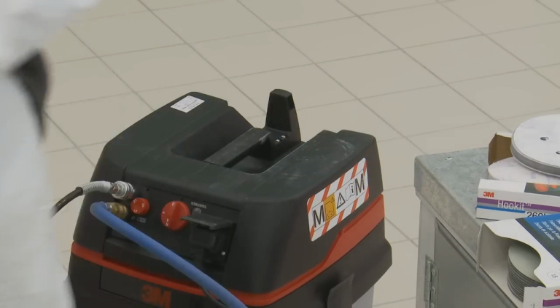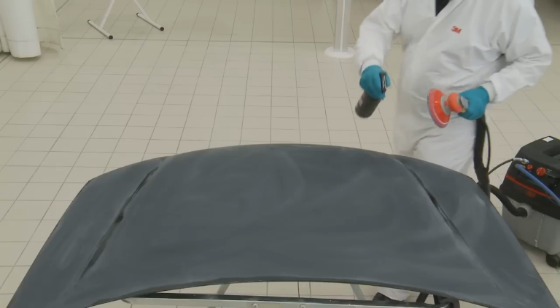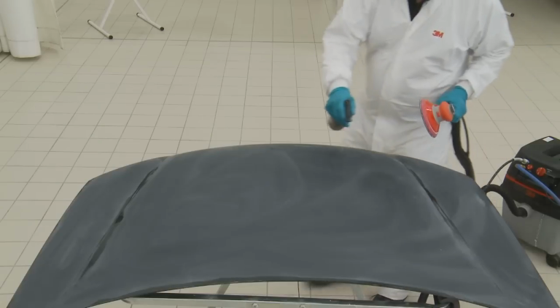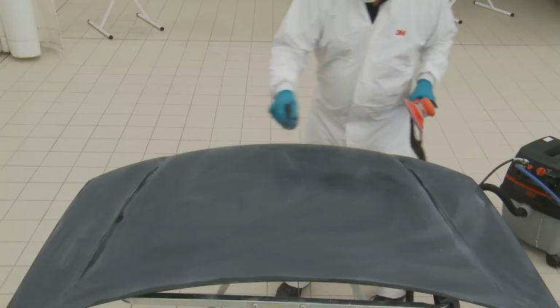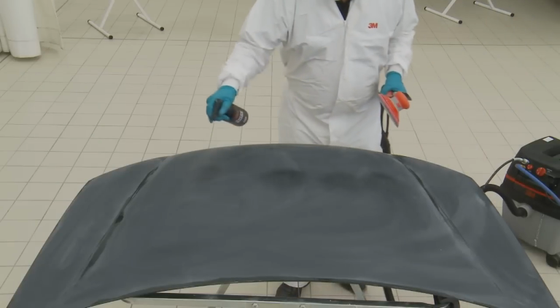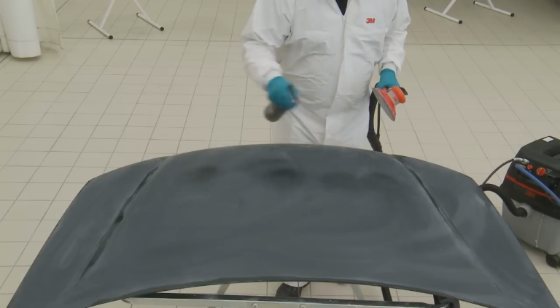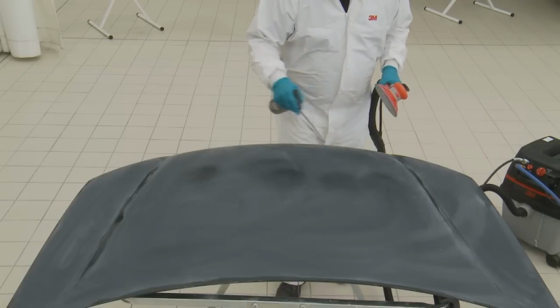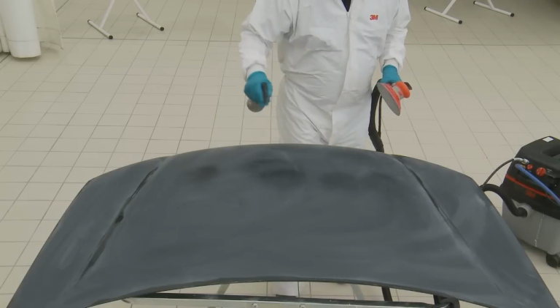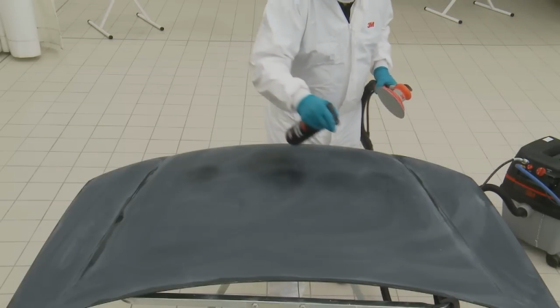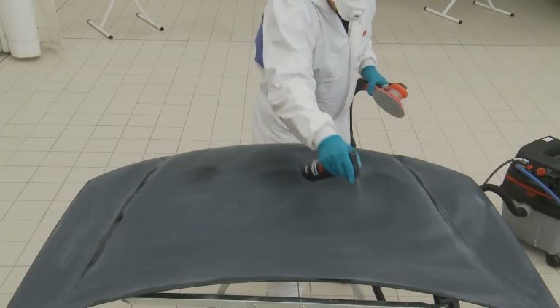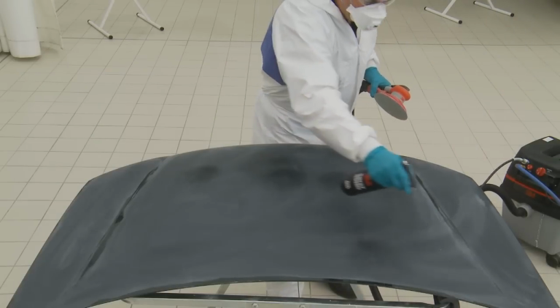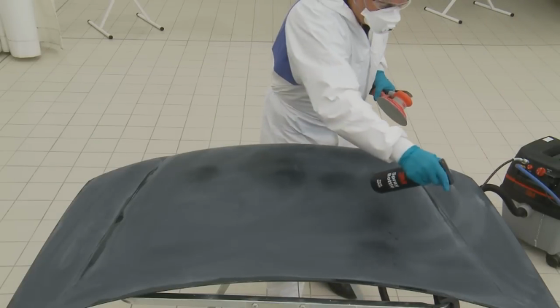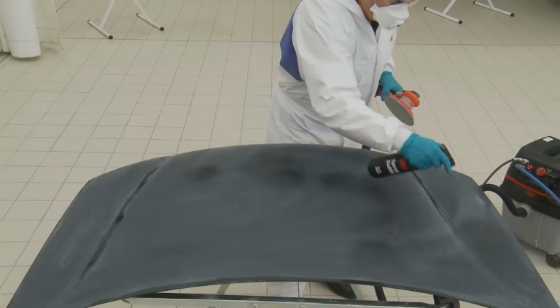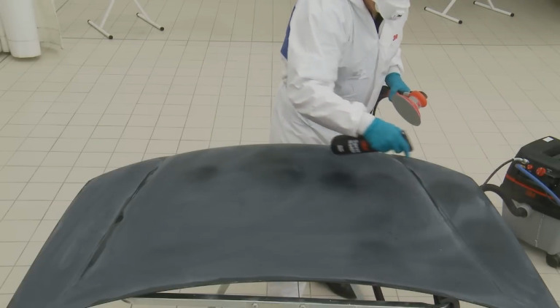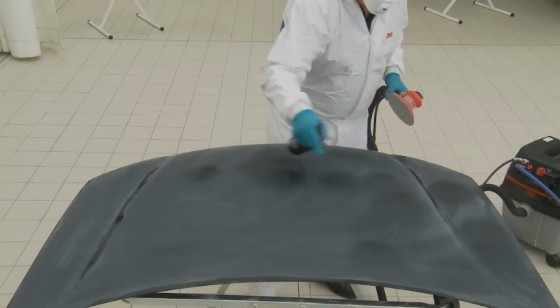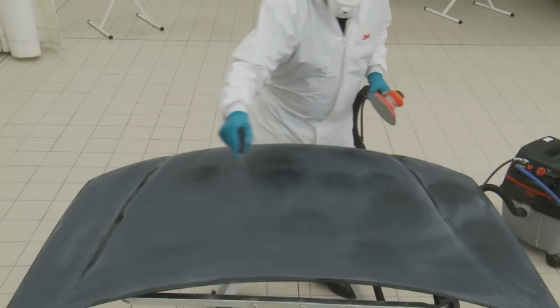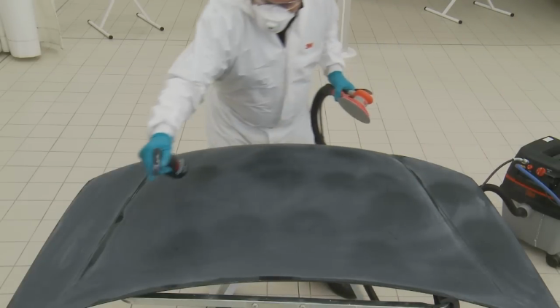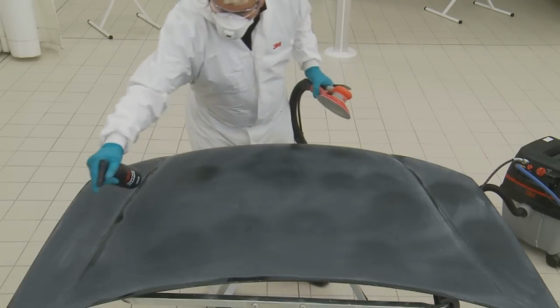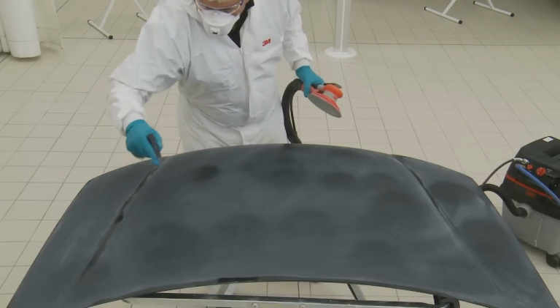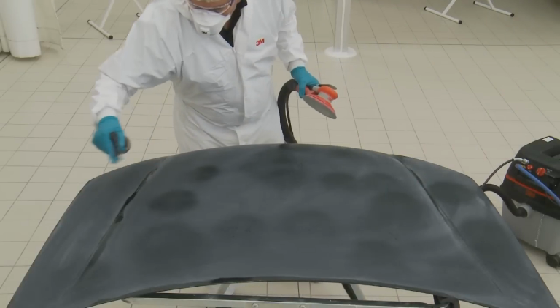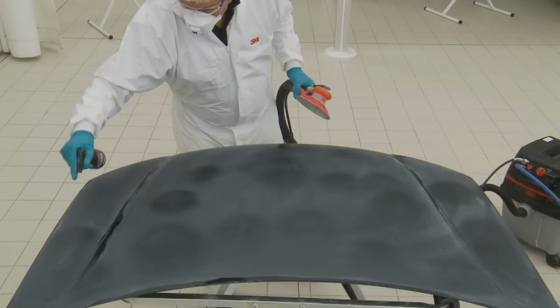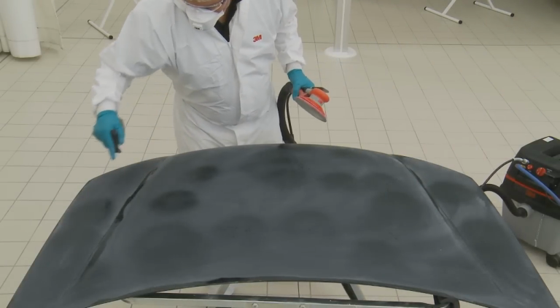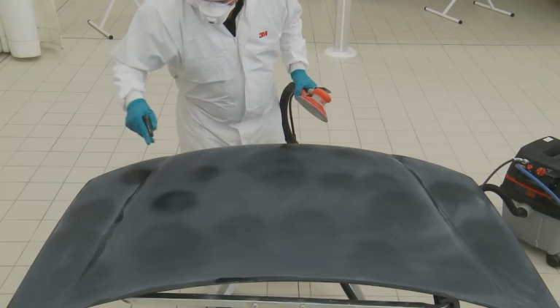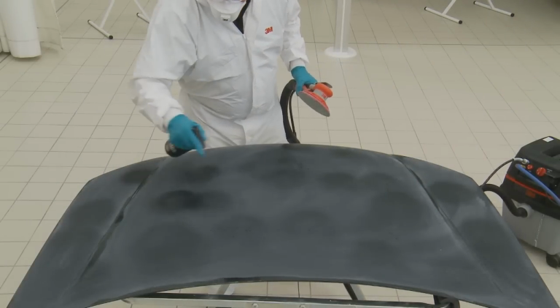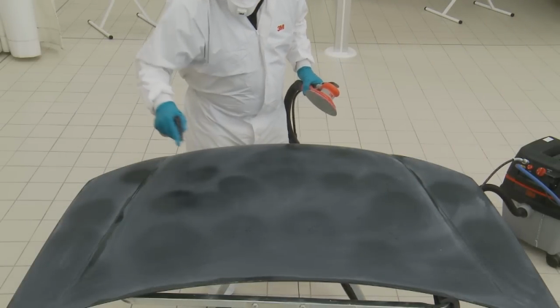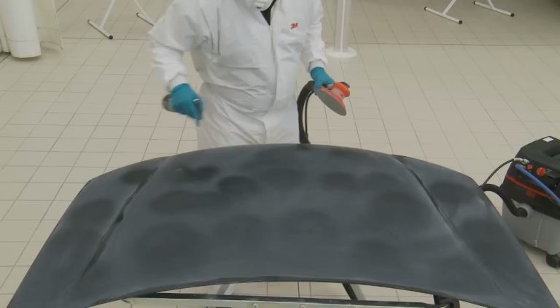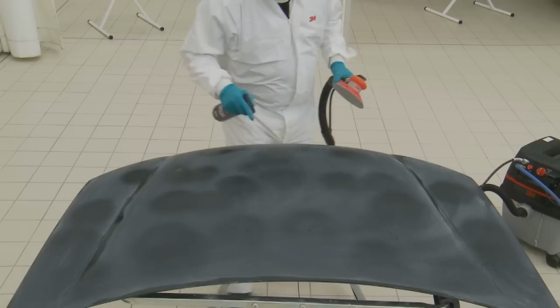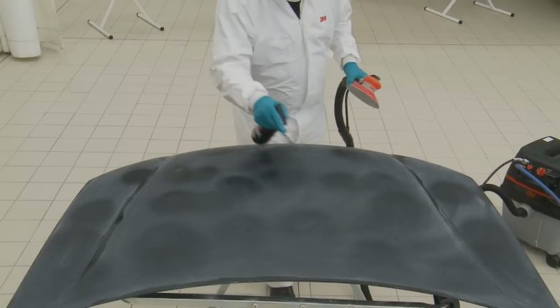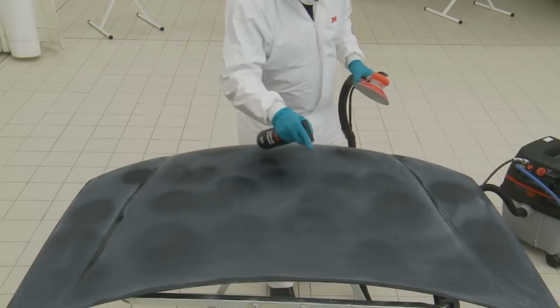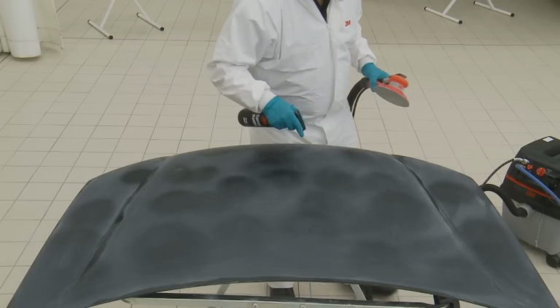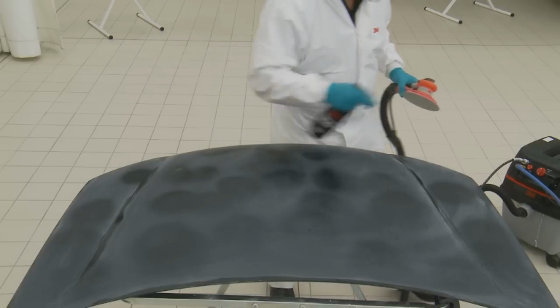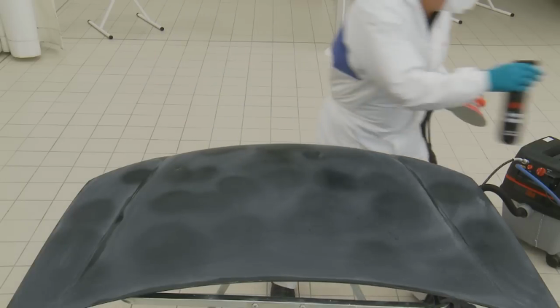A consistent finish. This stage of the process refines the scratch from 1.5 microns to 0.5 microns, aiding the polishing stage.